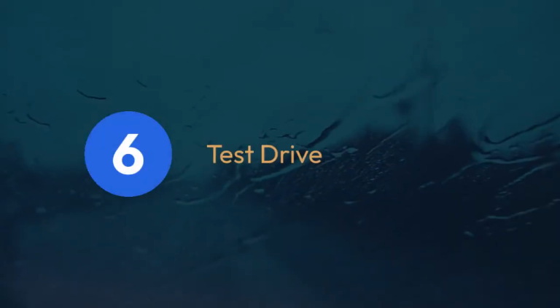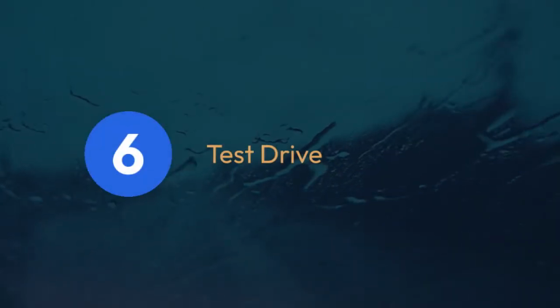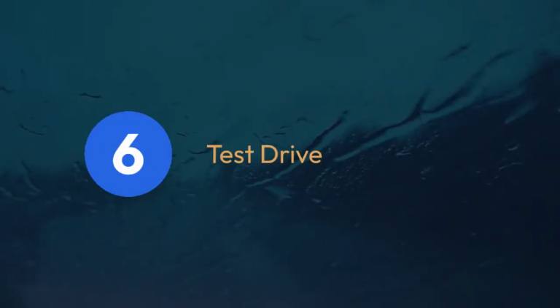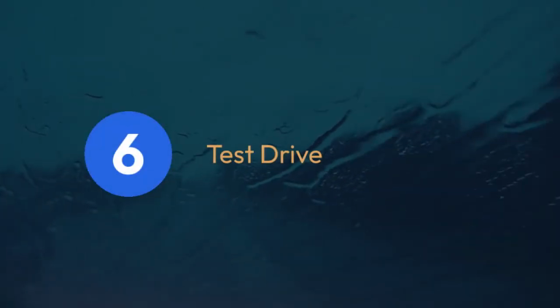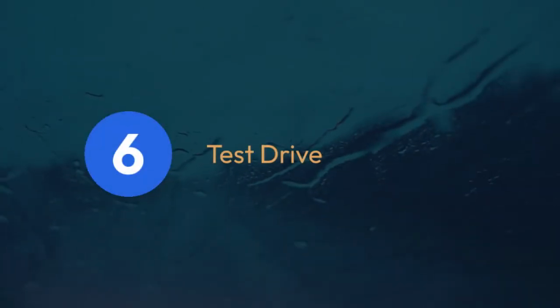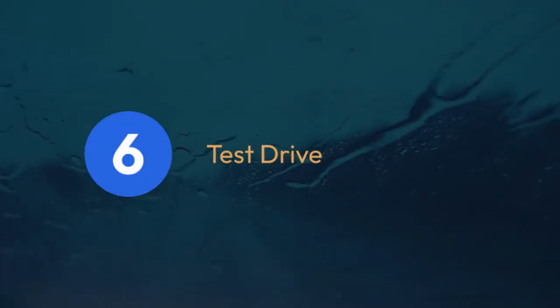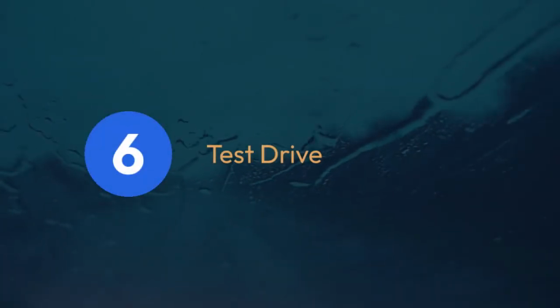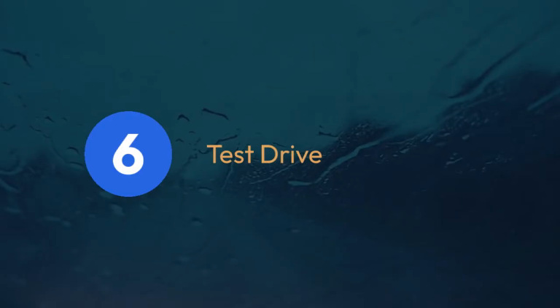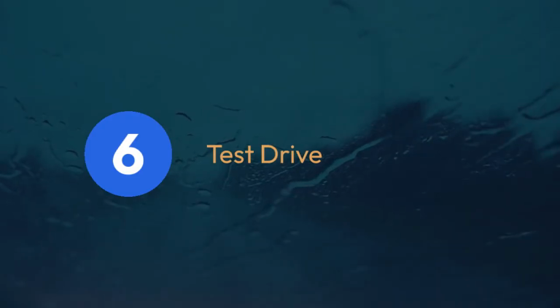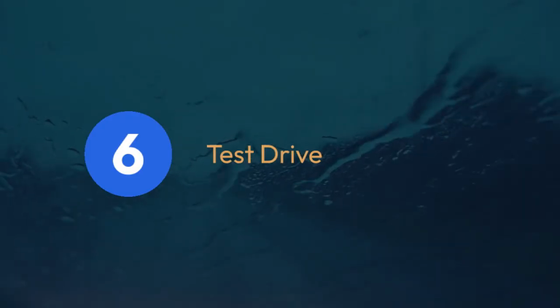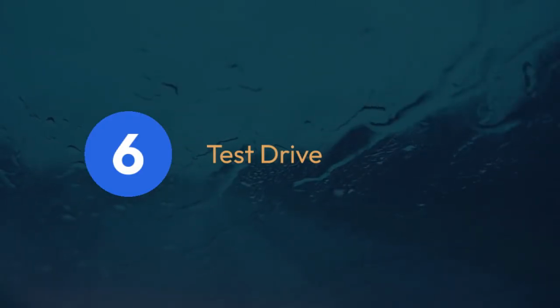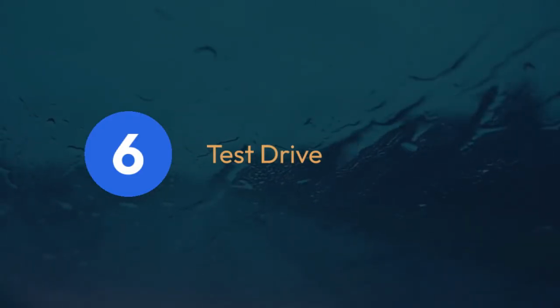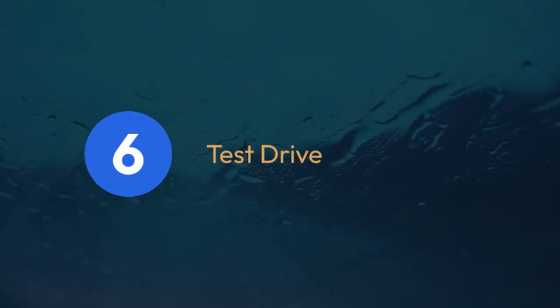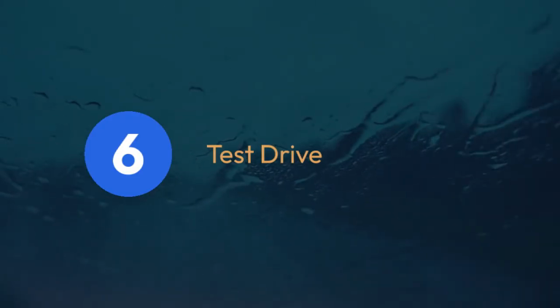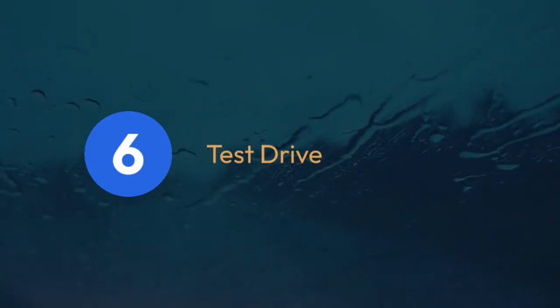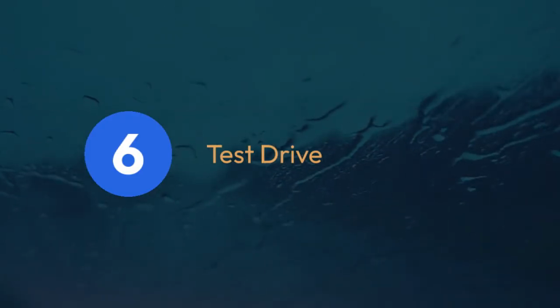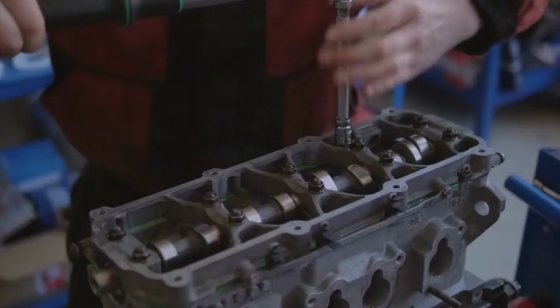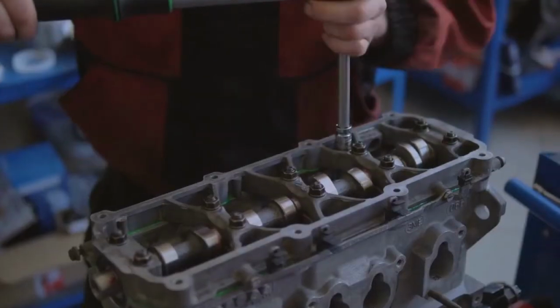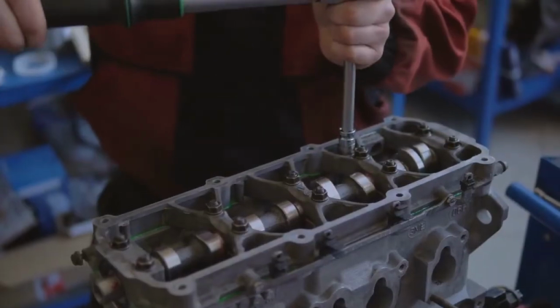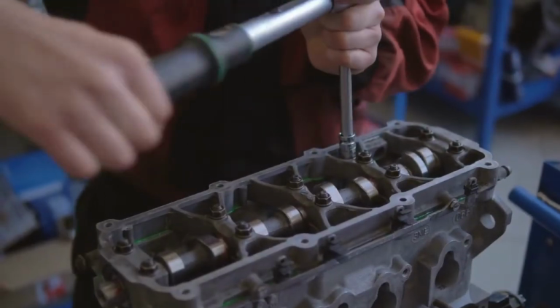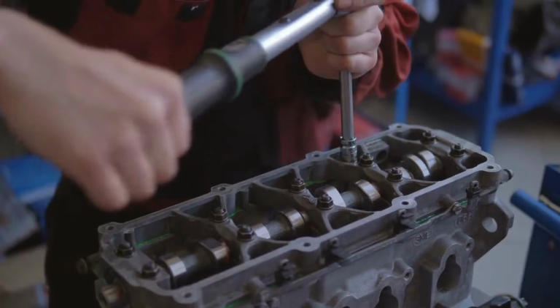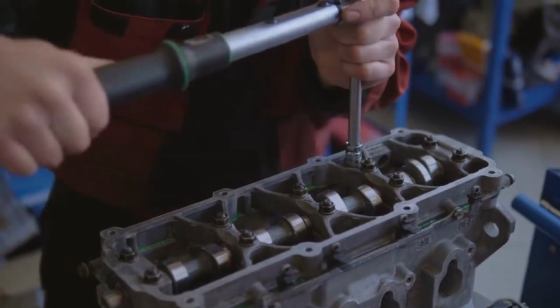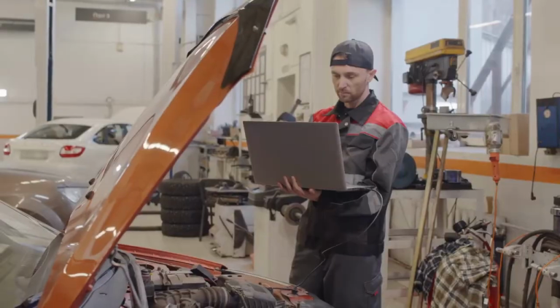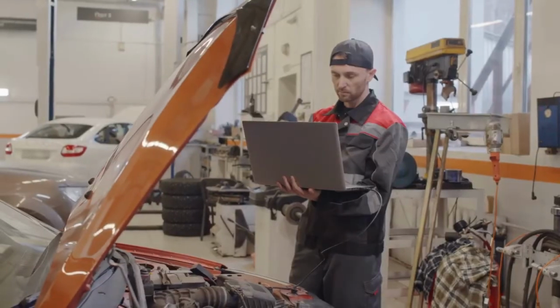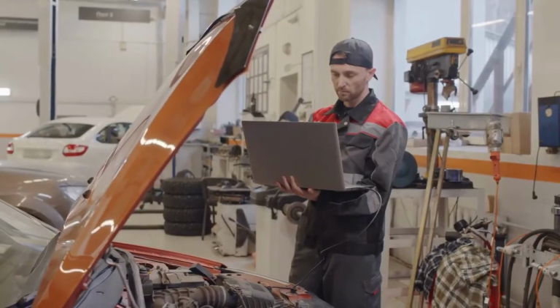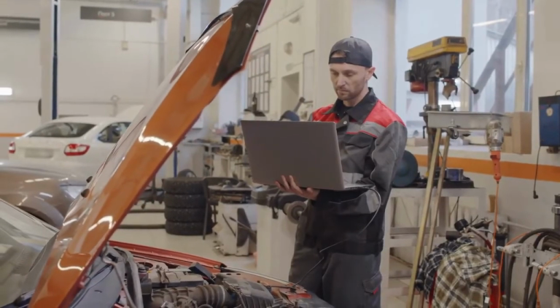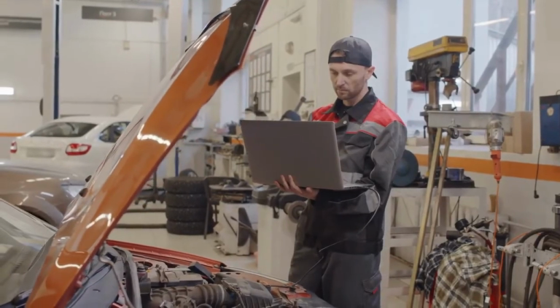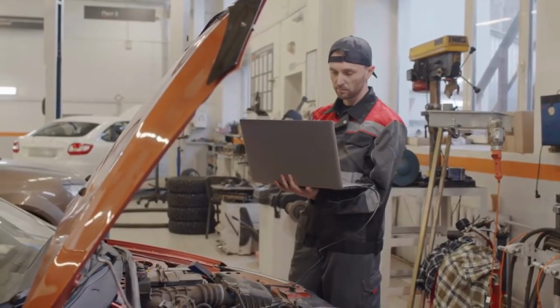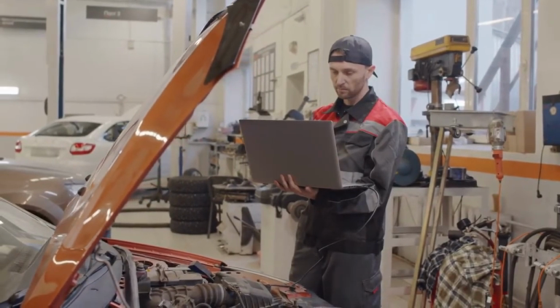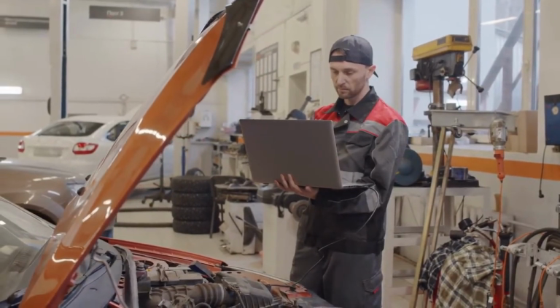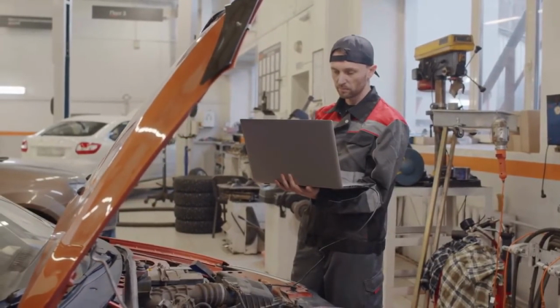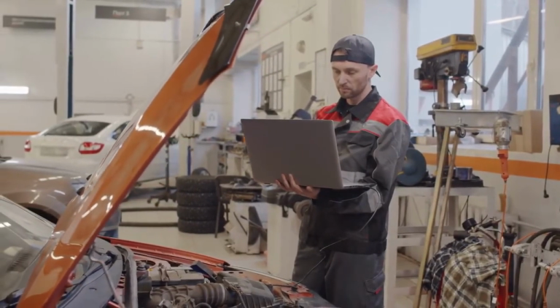Step 6: Test drive. After the engine has idled for 10 minutes, take your car for a short test drive. Pay attention to how the engine runs. If it runs smoothly and there are no issues, you've successfully relearned the sensor.